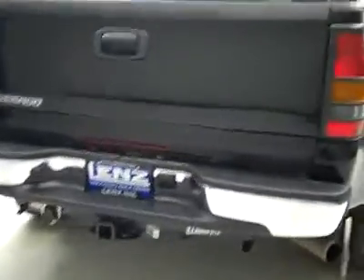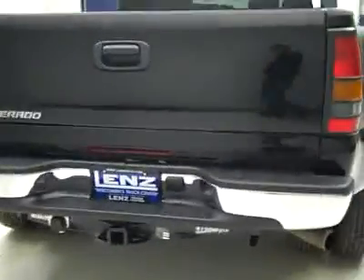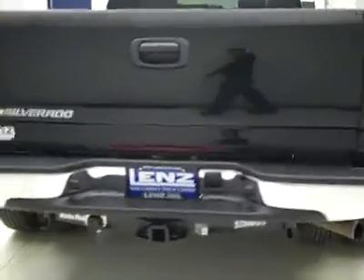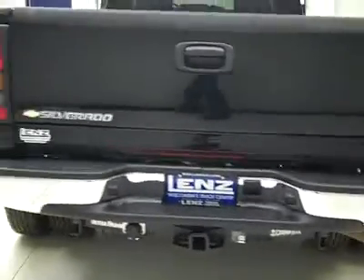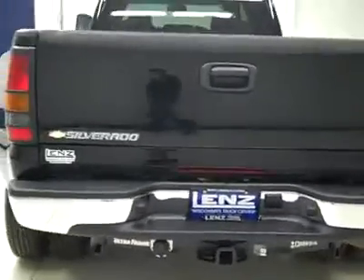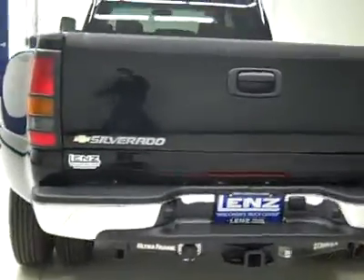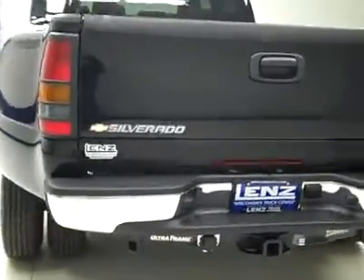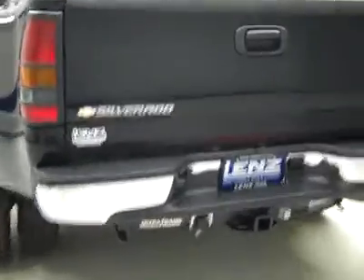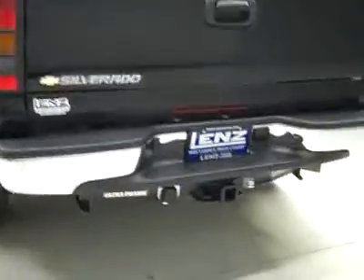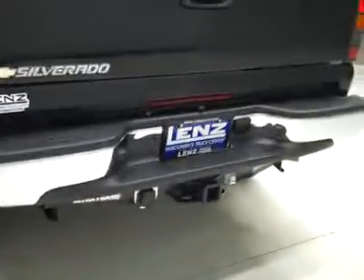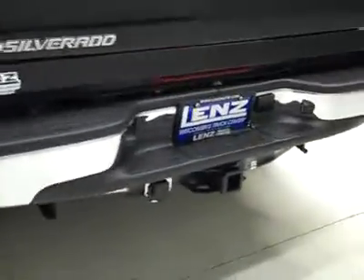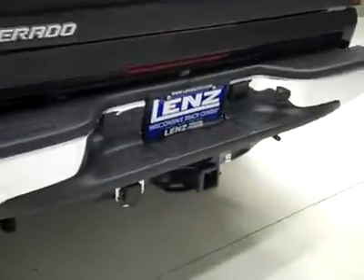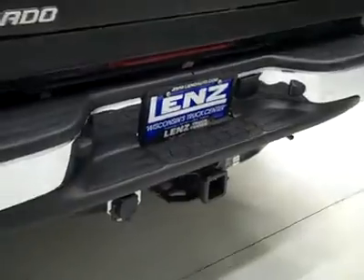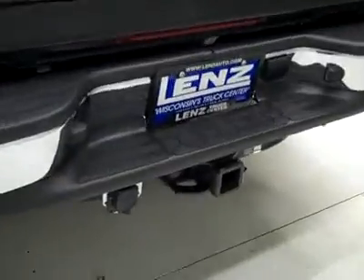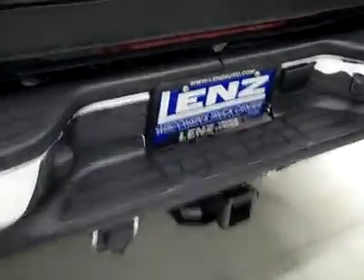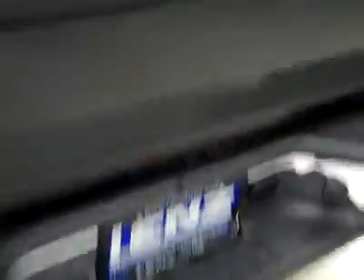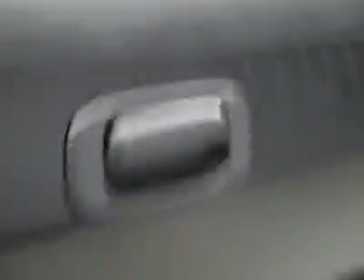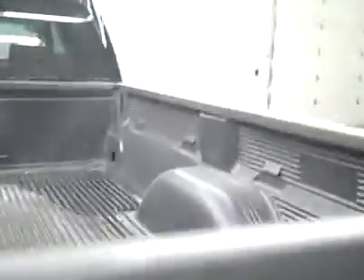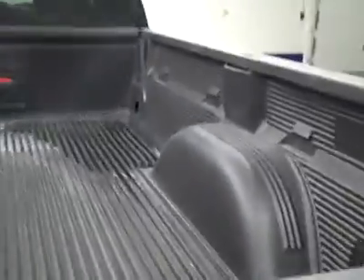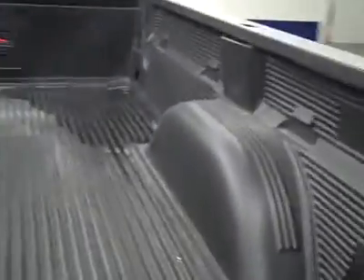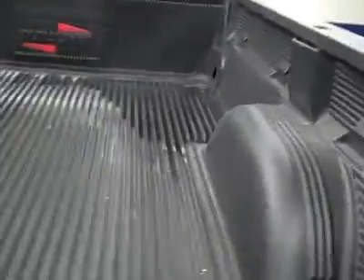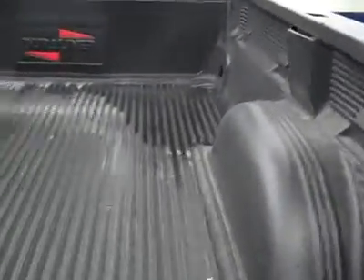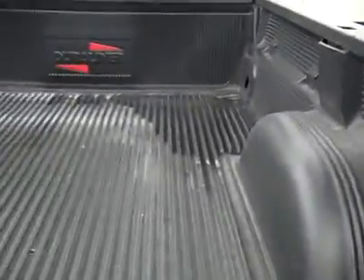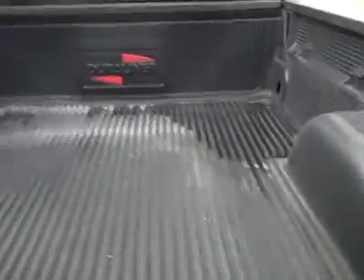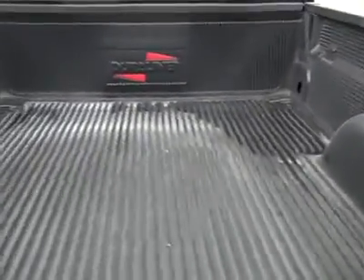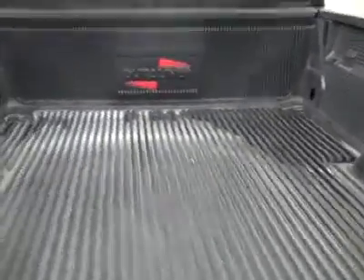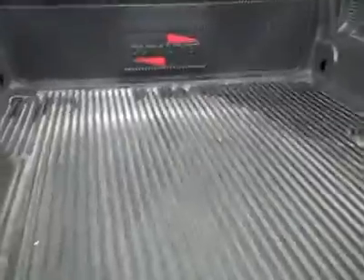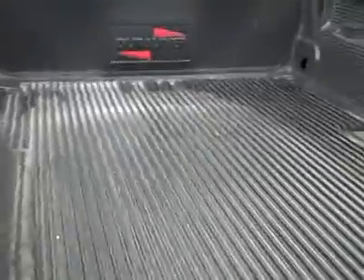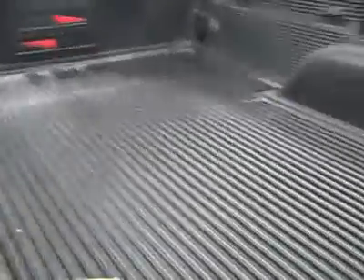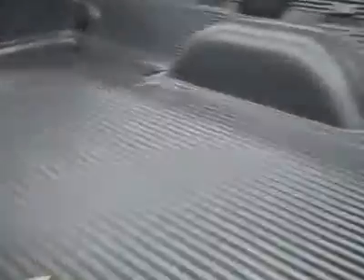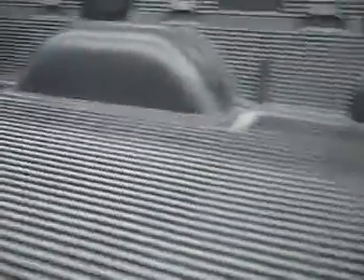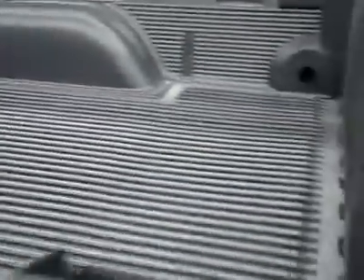Going around back — rear bumper and tailgate in excellent shape too. There's a hitch, transmission cooler, and wiring as part of the towing package. And the bed itself has a drop-in Duraliner bedliner, also in good shape.